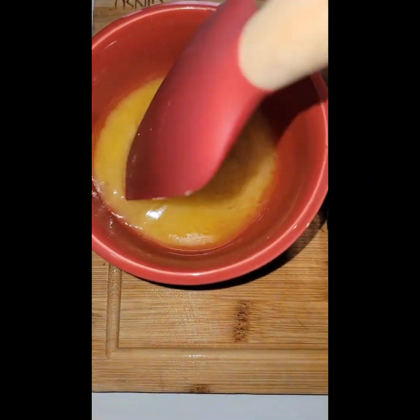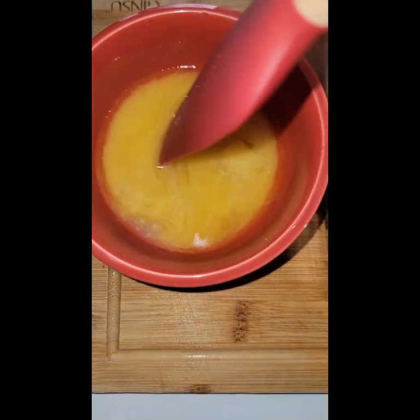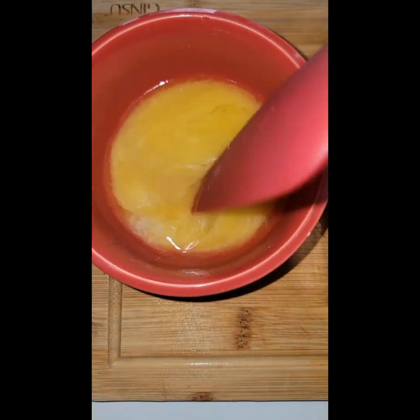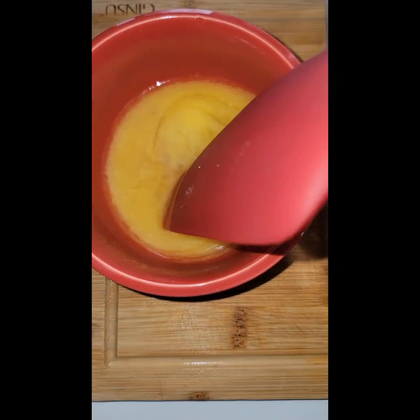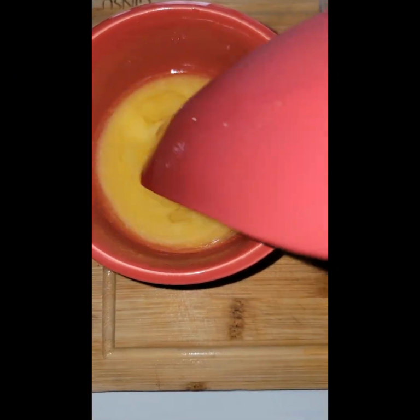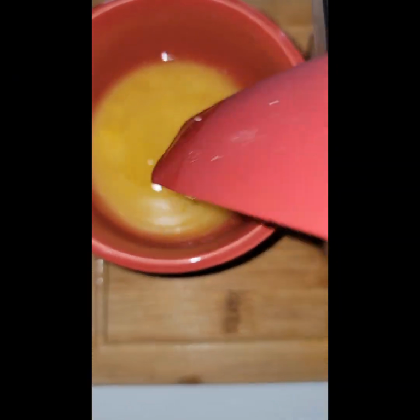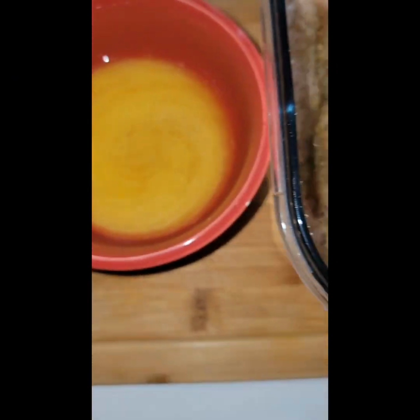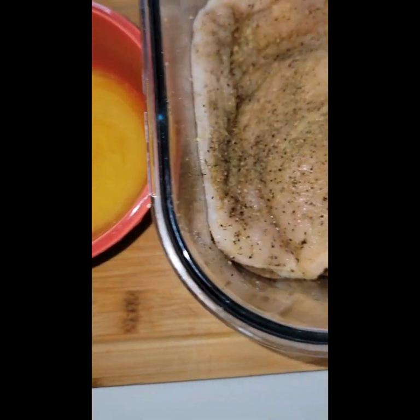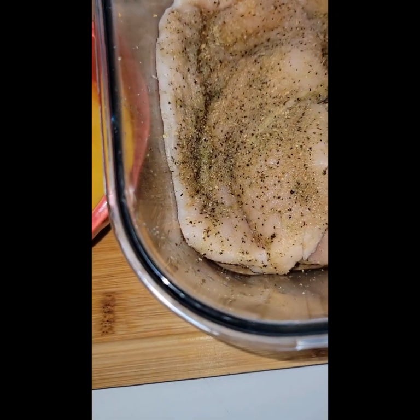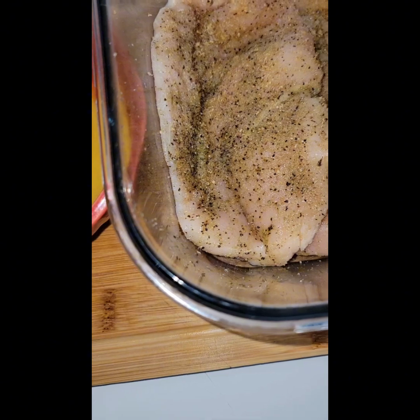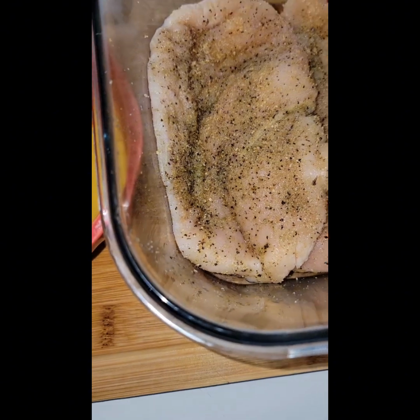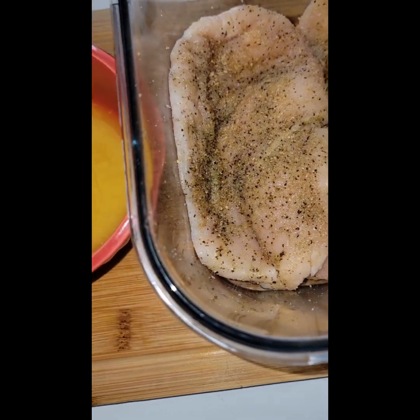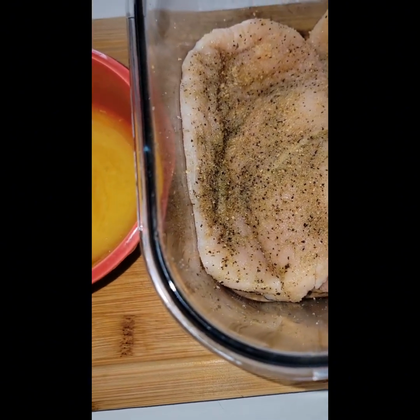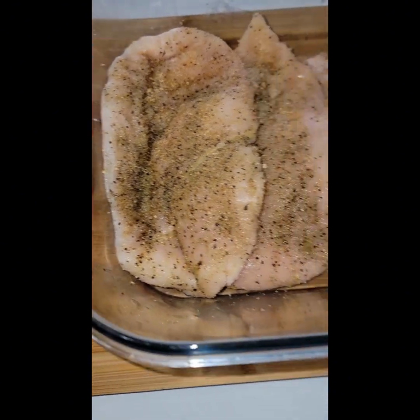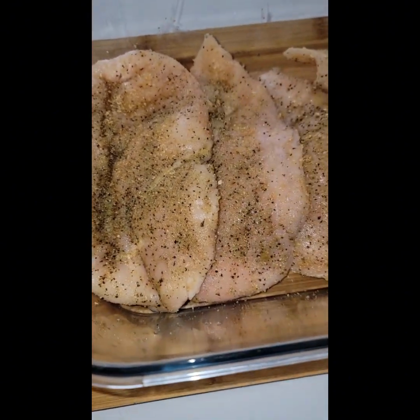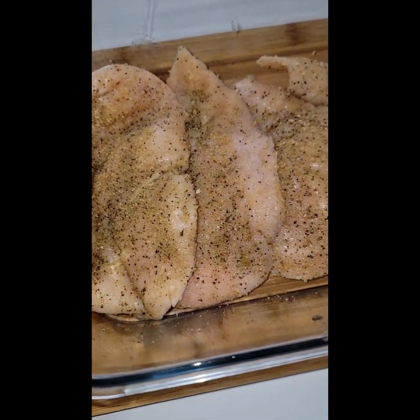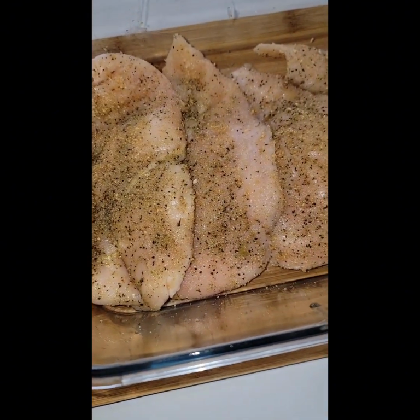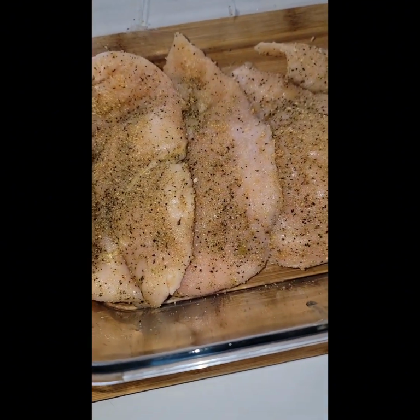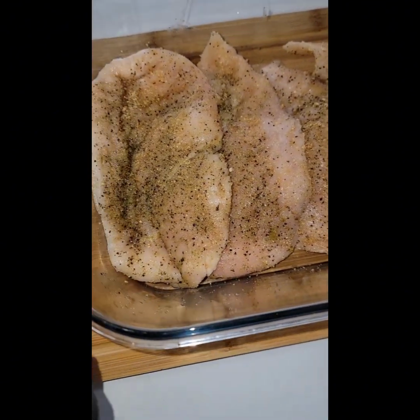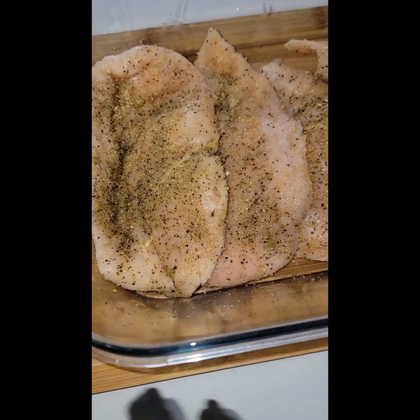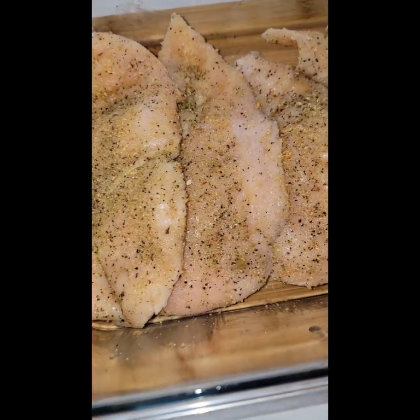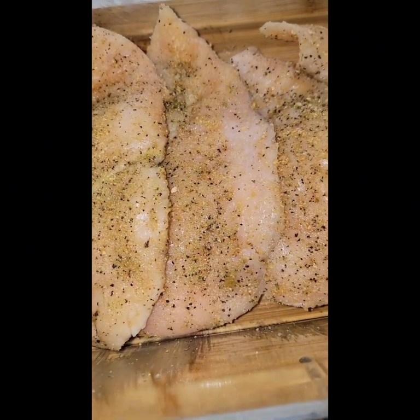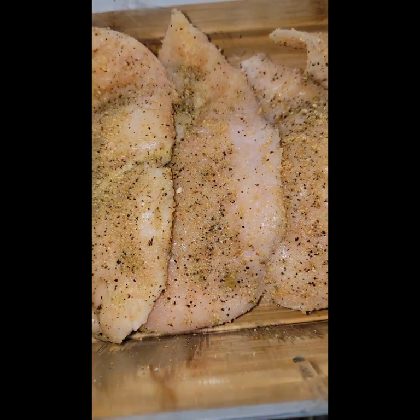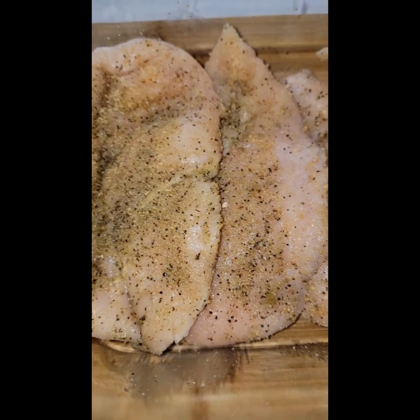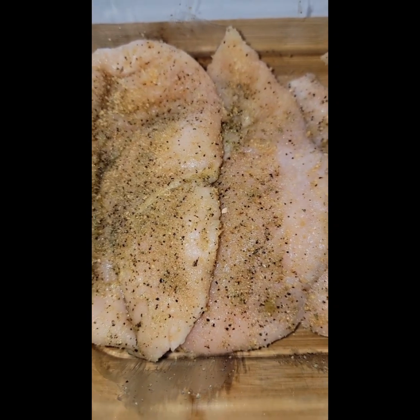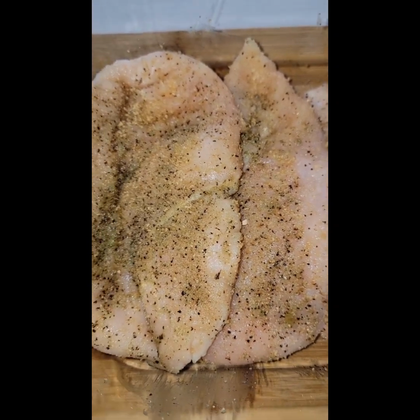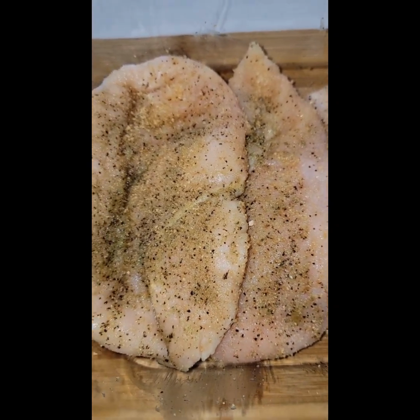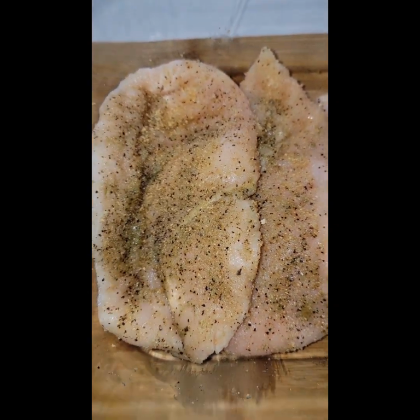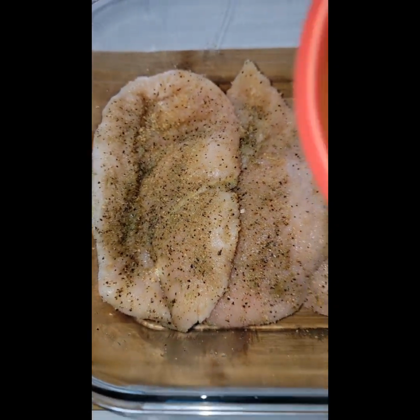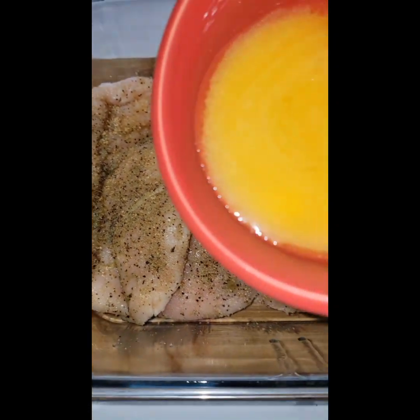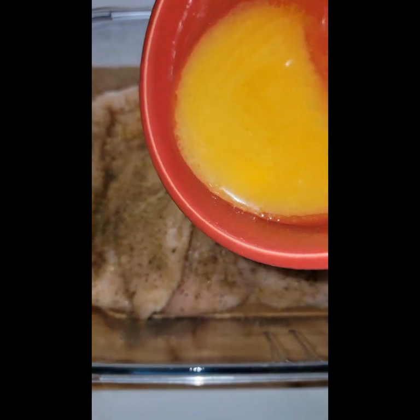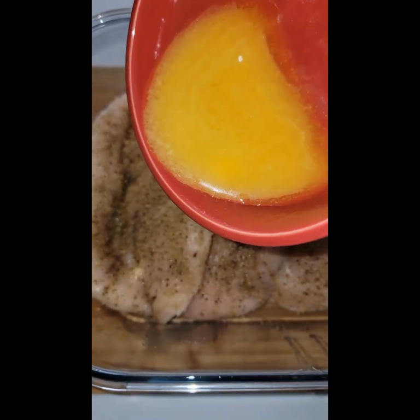Let's give that butter a stir because it's time to pour that butter all over these chicken breasts. Well, I'll be darned — I forgot to put my glove on. Give me a second, y'all. Let me put this glove on because once I pour that butter, I got to mix it in real good.